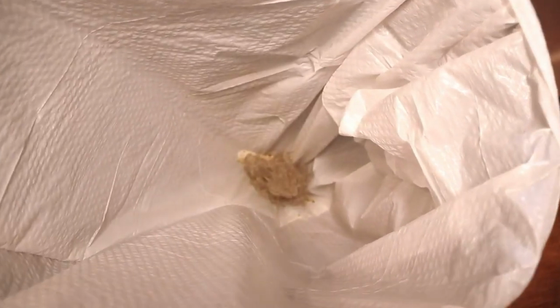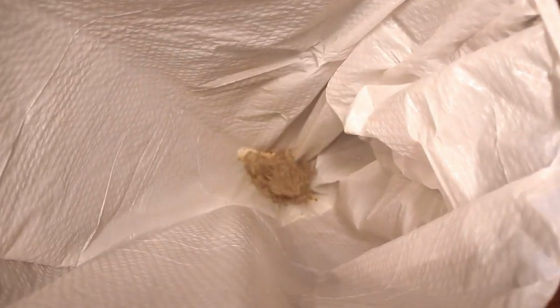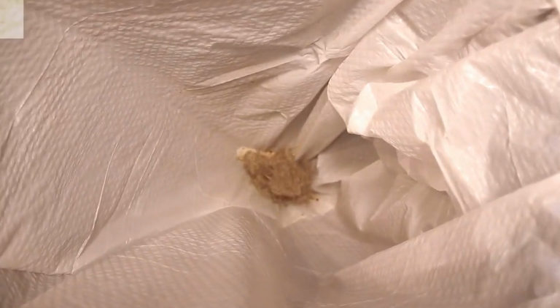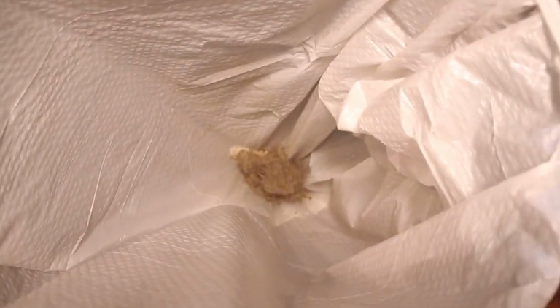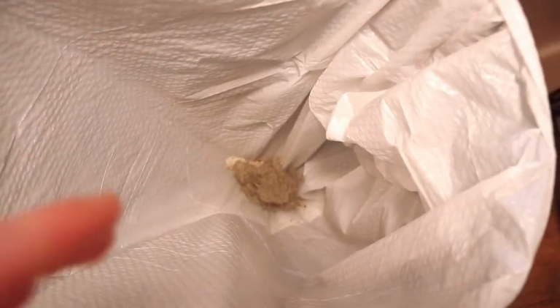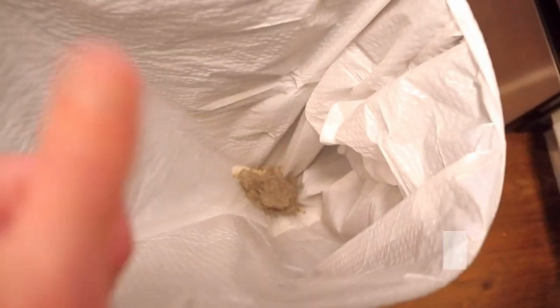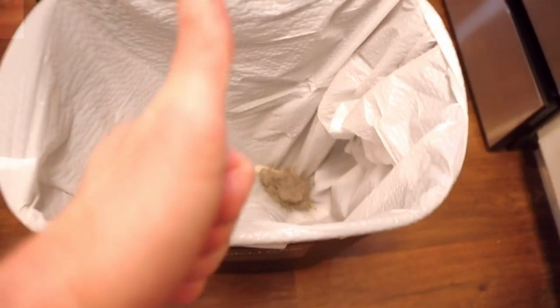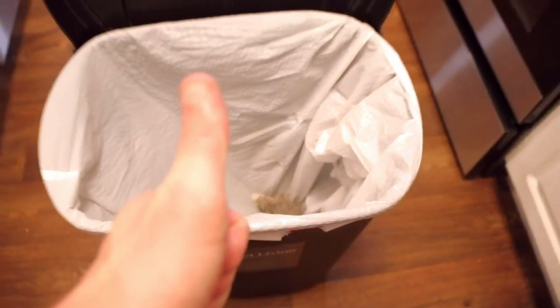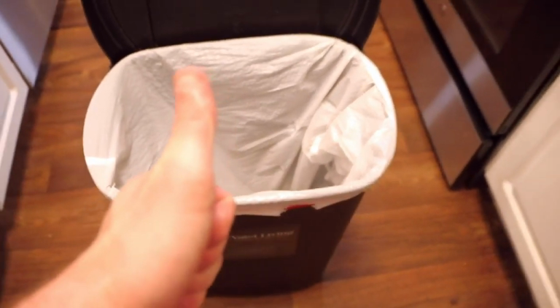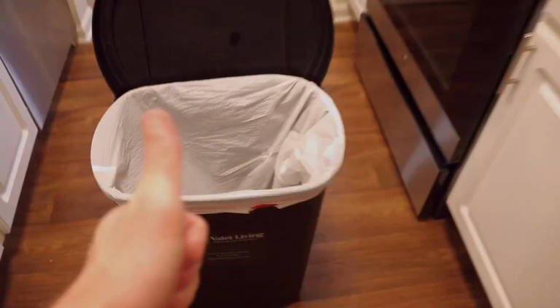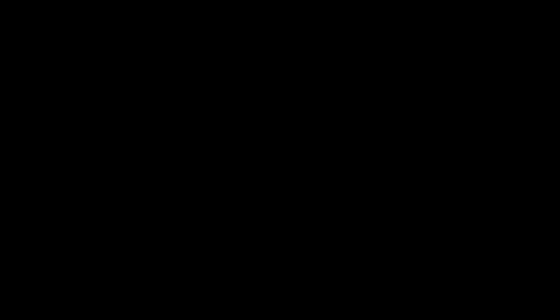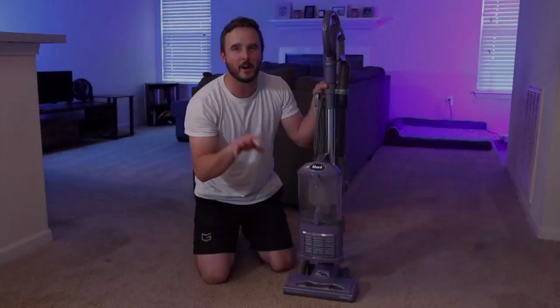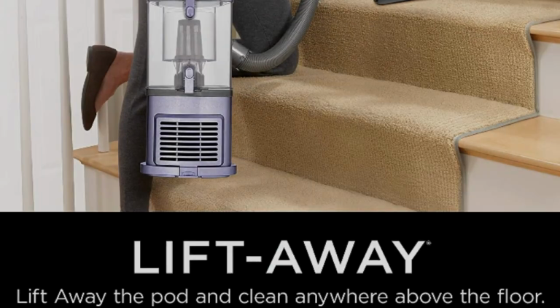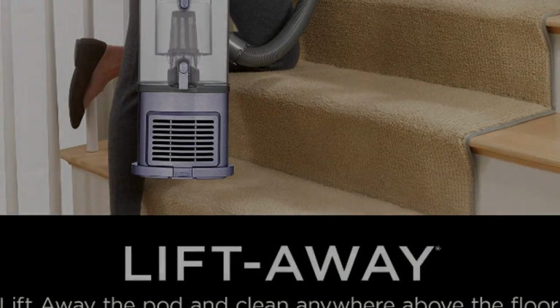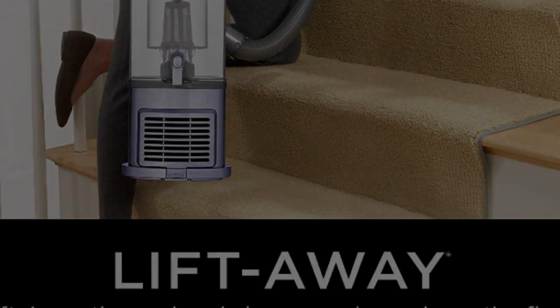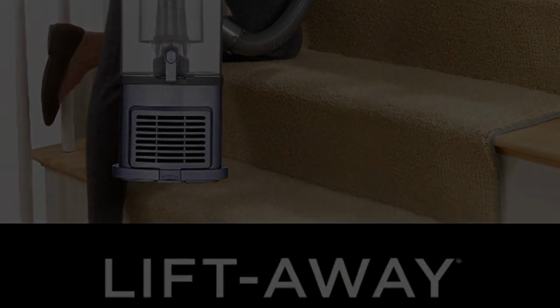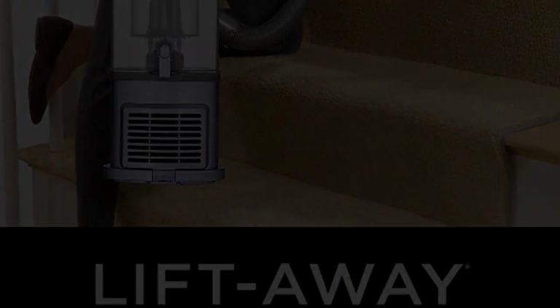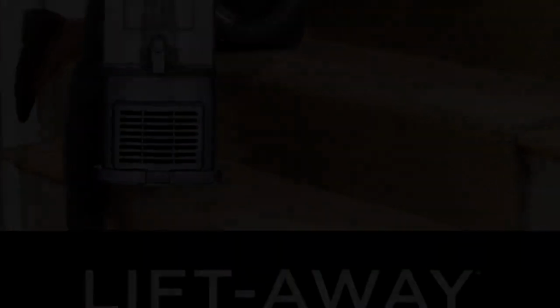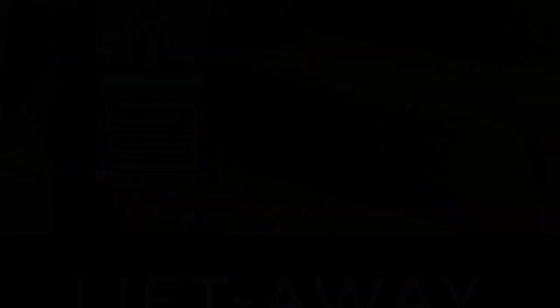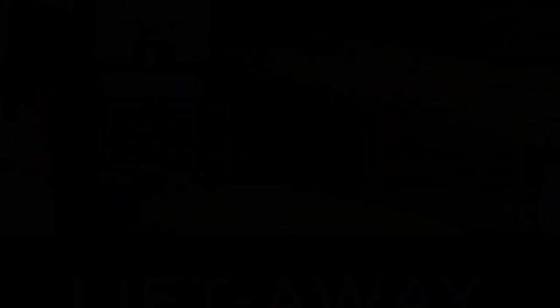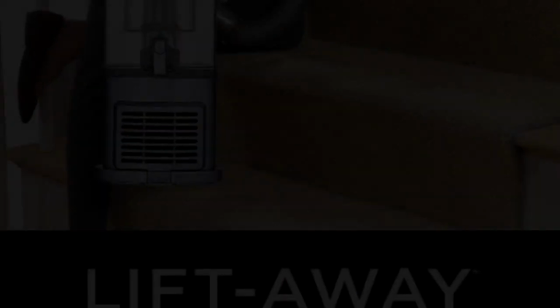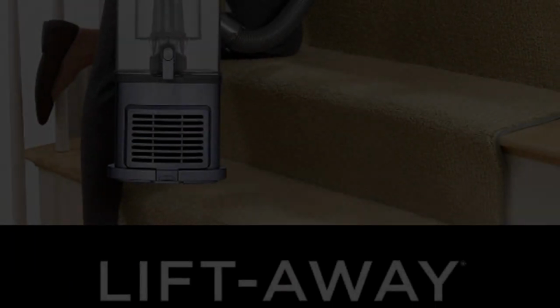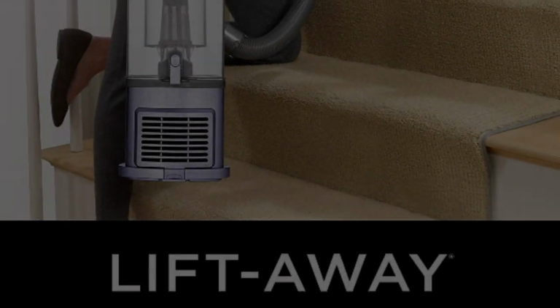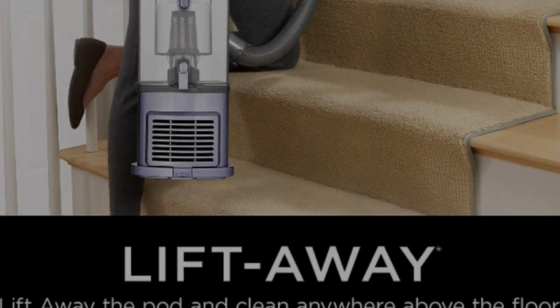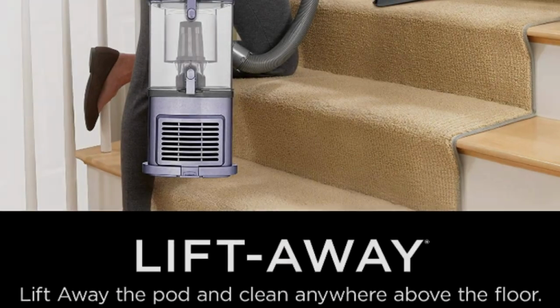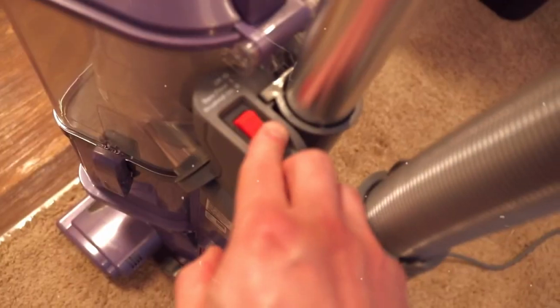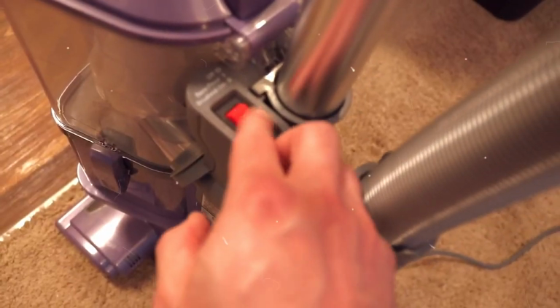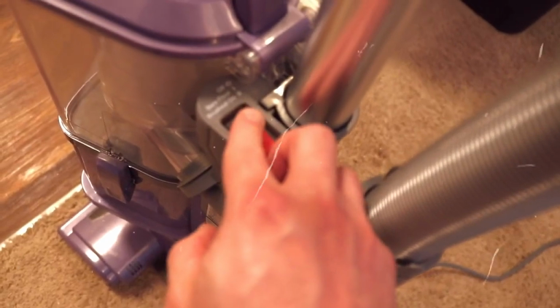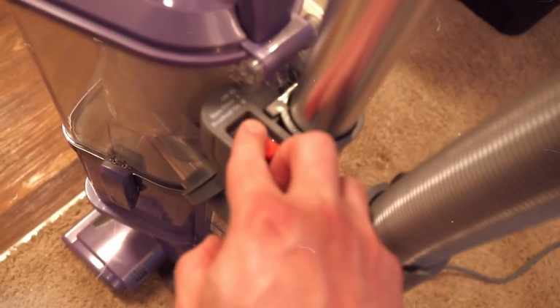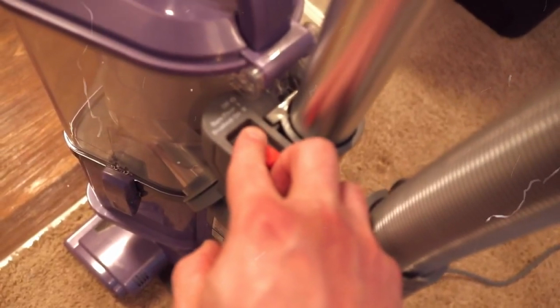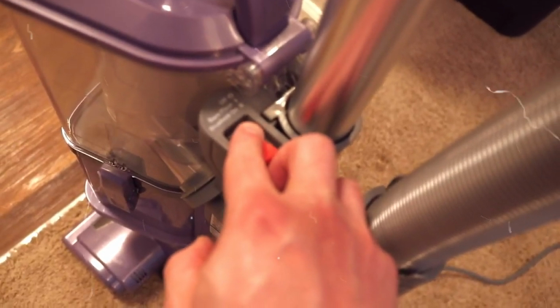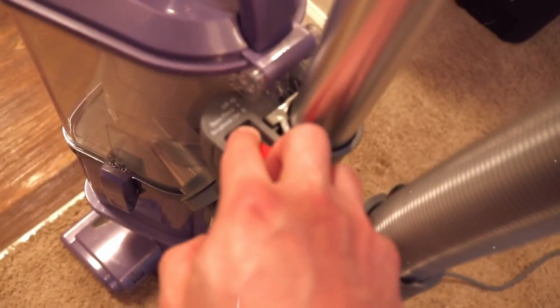Powerful and lightweight: powerful suction to deep clean carpets and tackle bare floors with a lightweight design for effortless portability. Brush roll shutoff feature allows you to instantly switch from deep carpet cleaning to gentle bare floor cleaning.